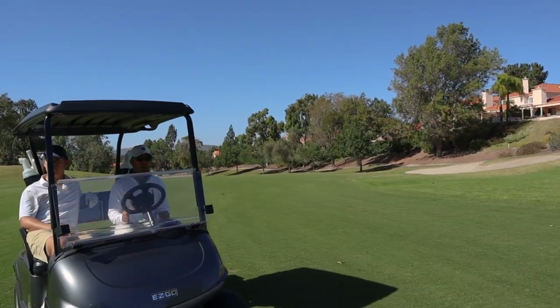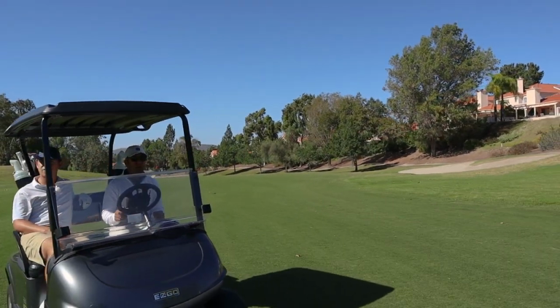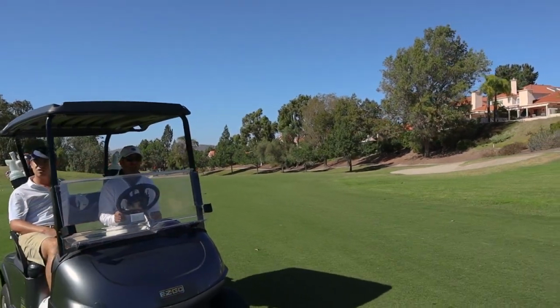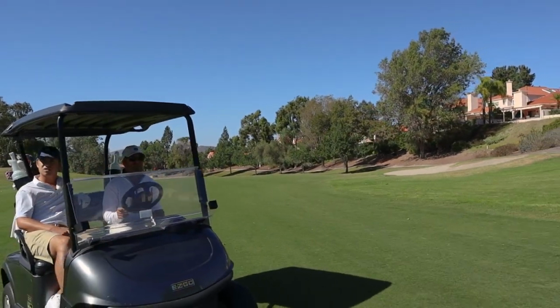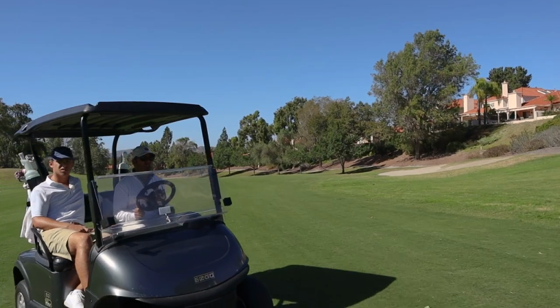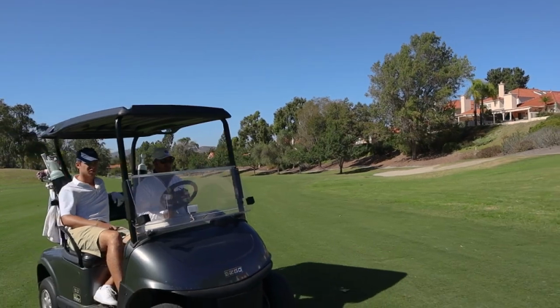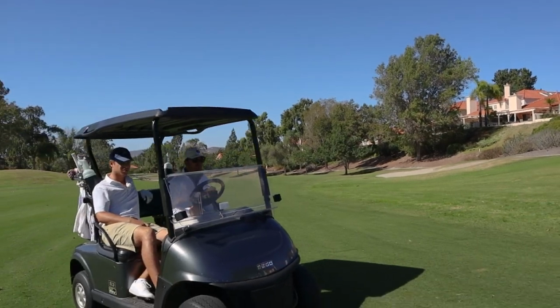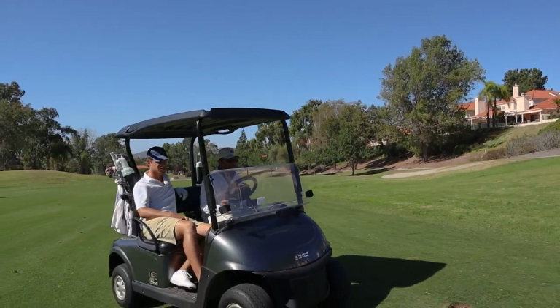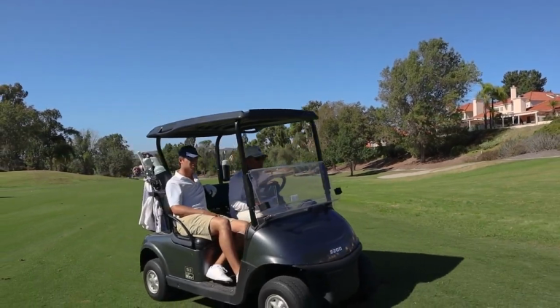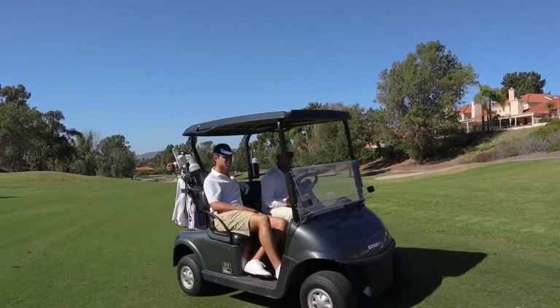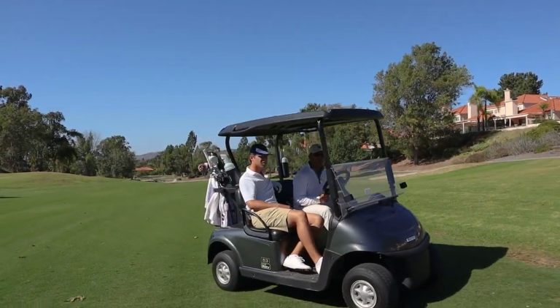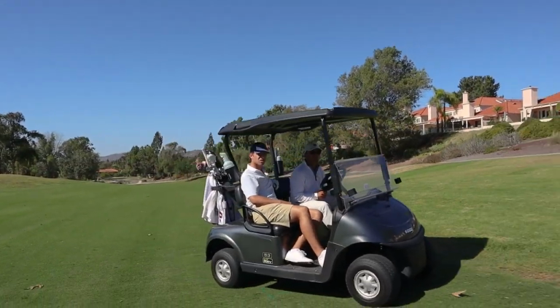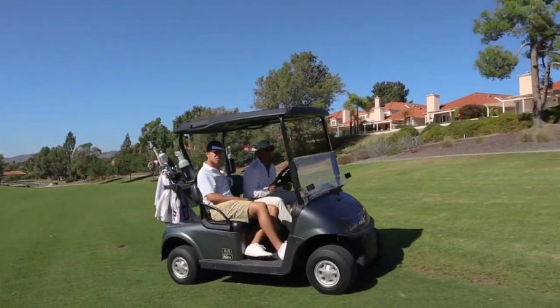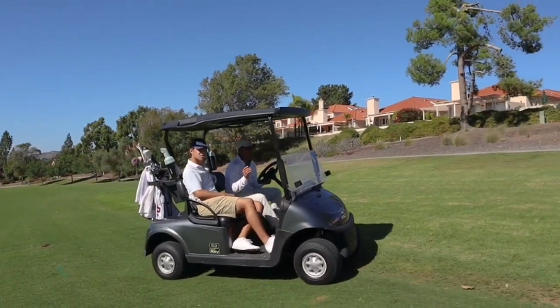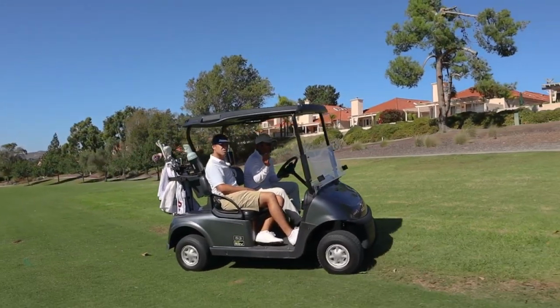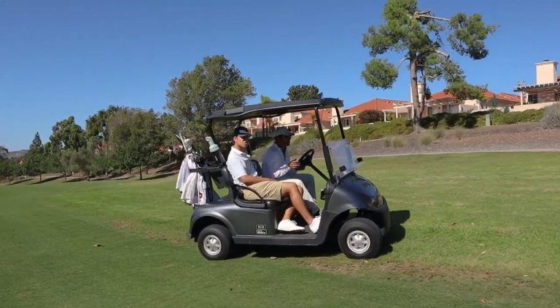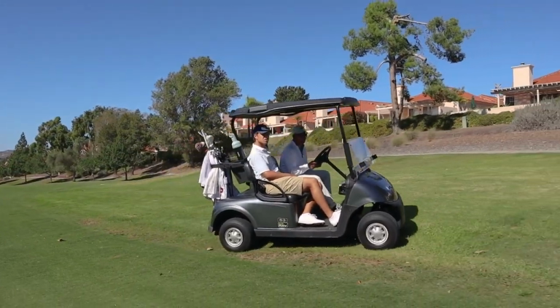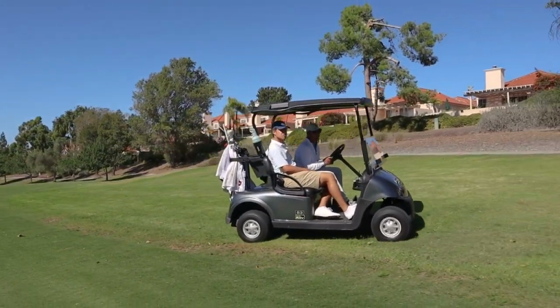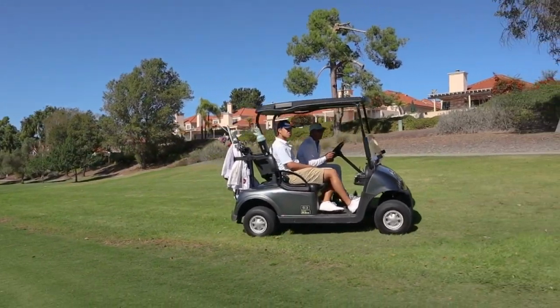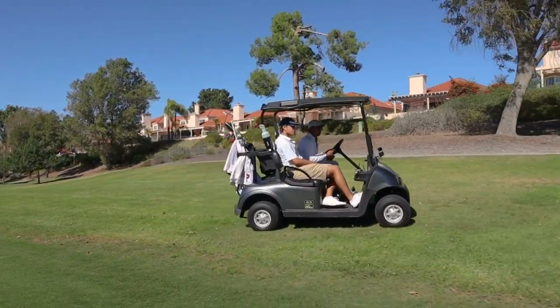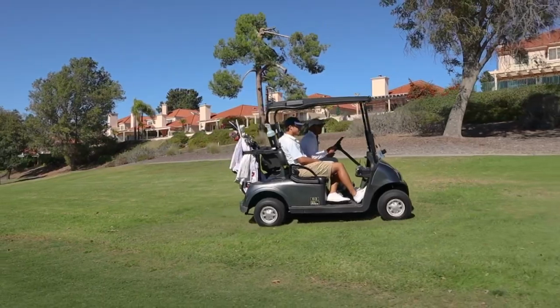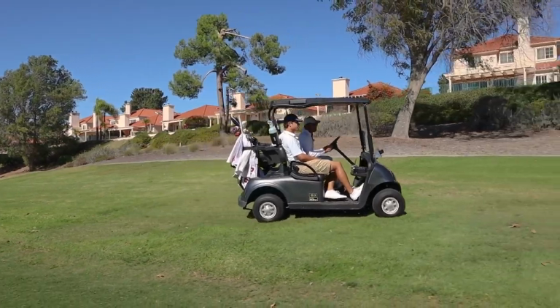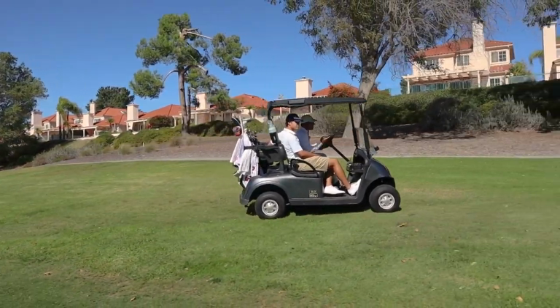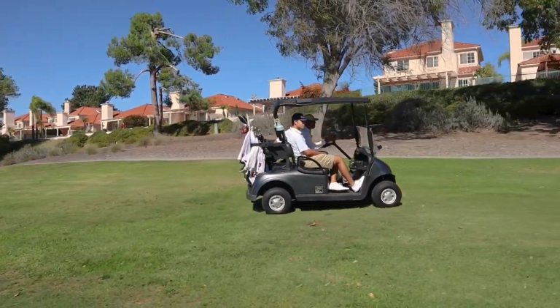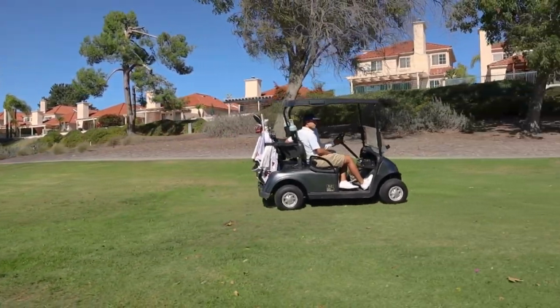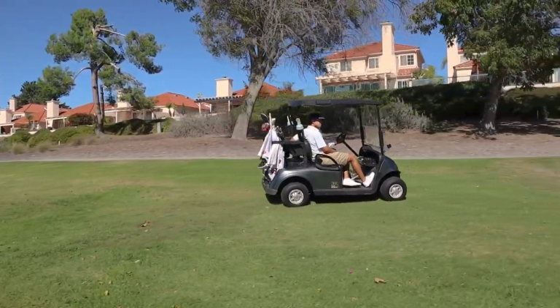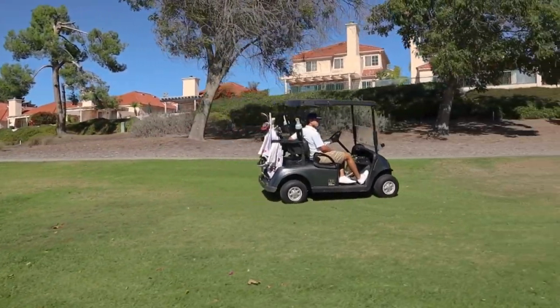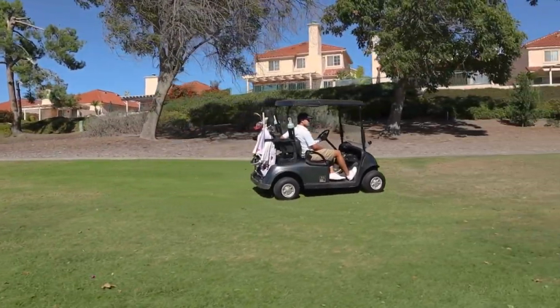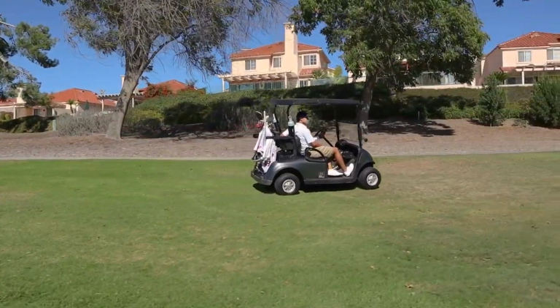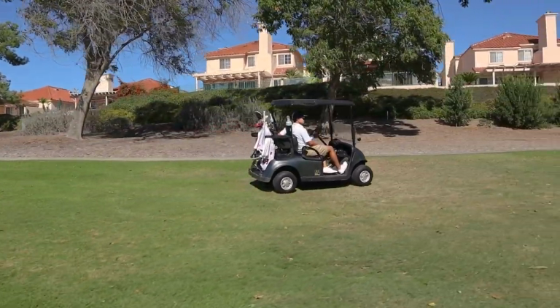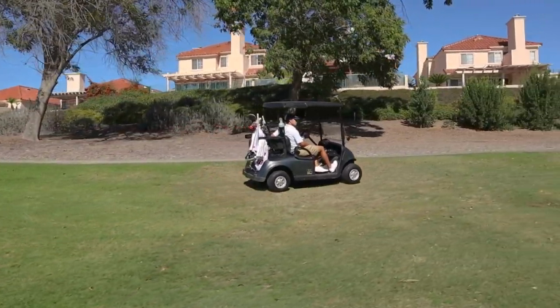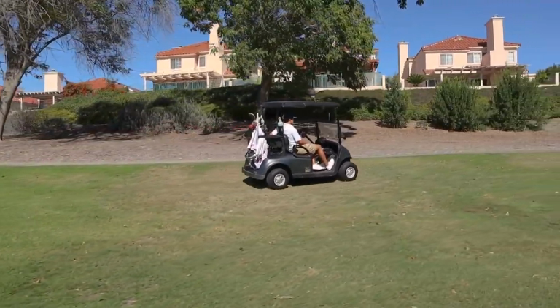Those weren't bad swings — the face is just a hair shut. The wind also gets on the side of that, and that's the difference between that shot being five feet and 20 feet.